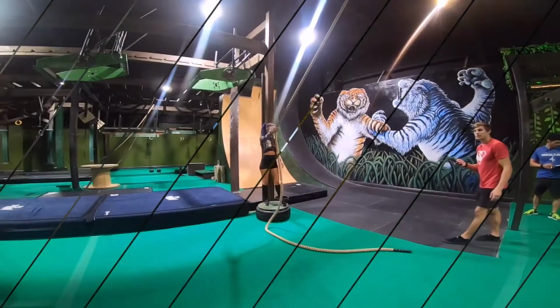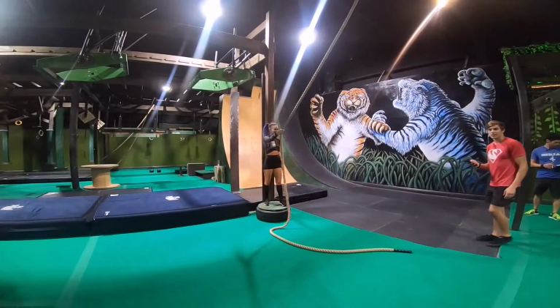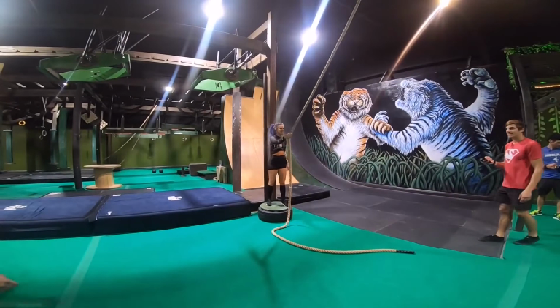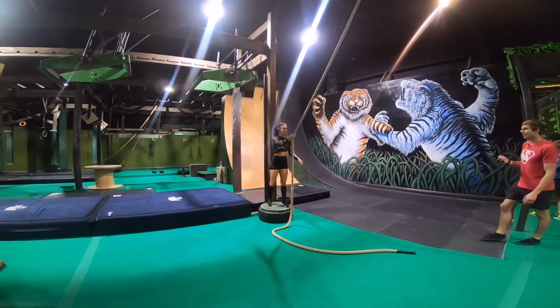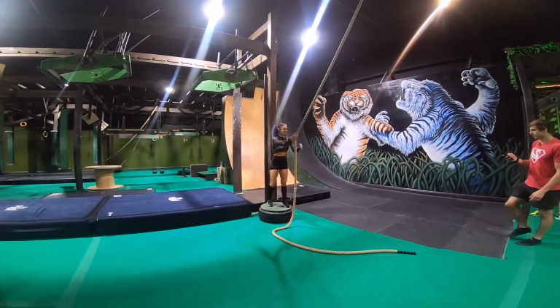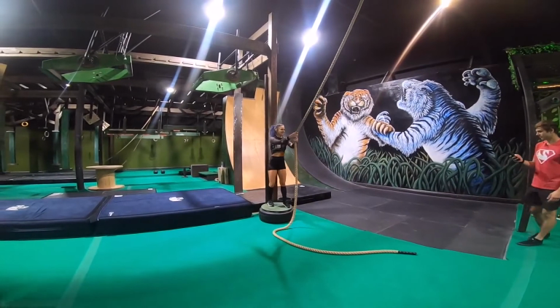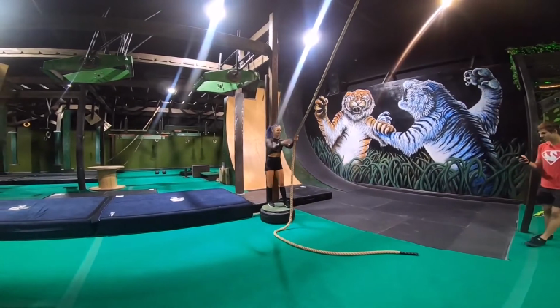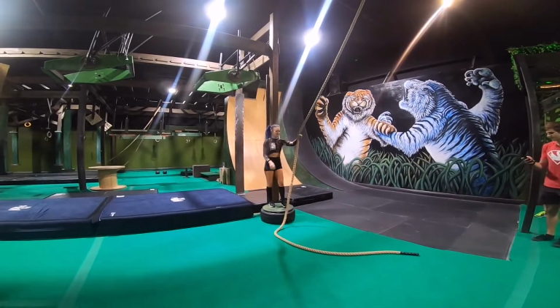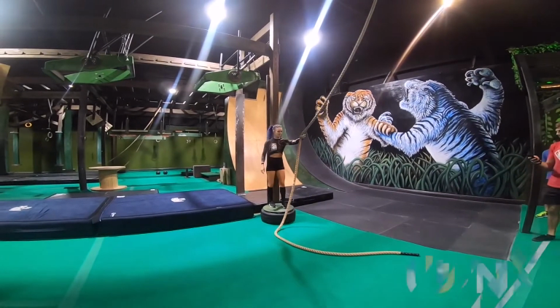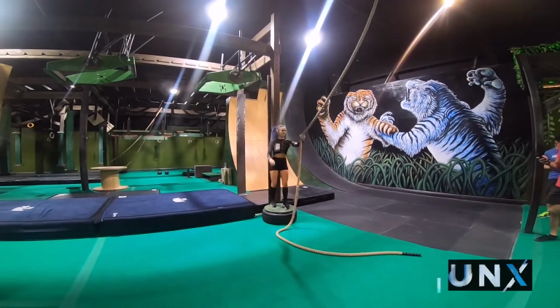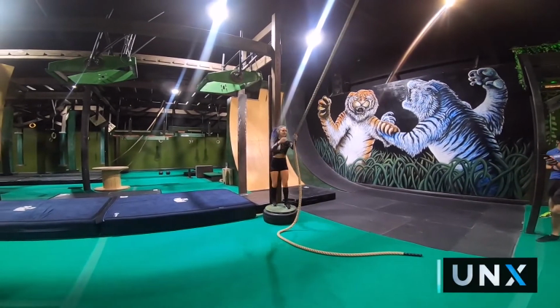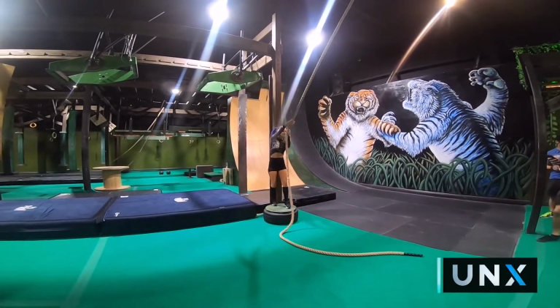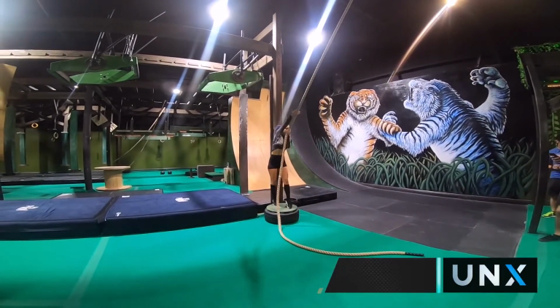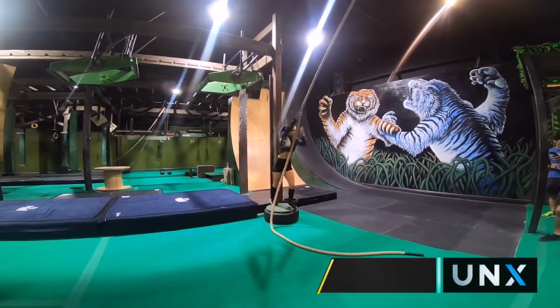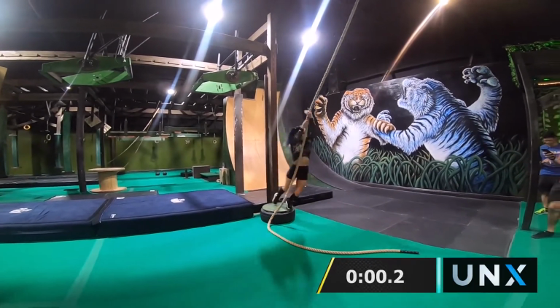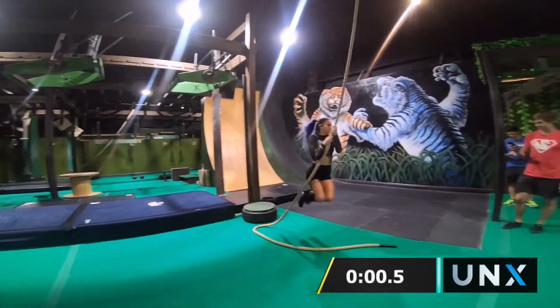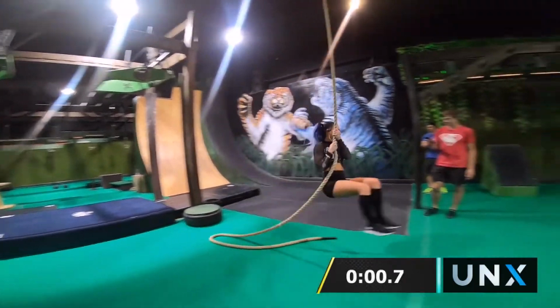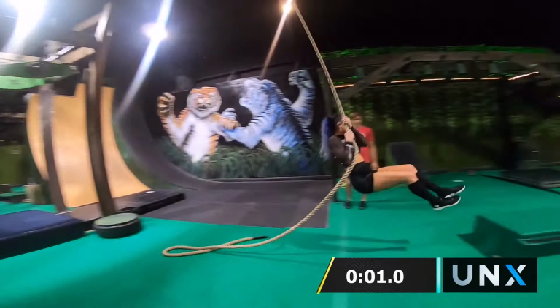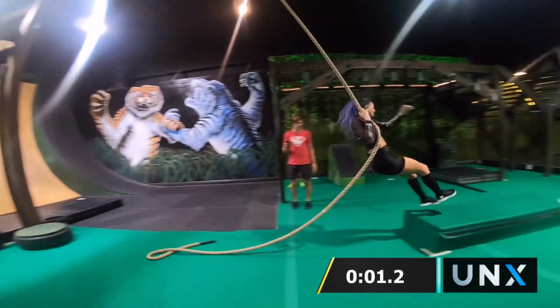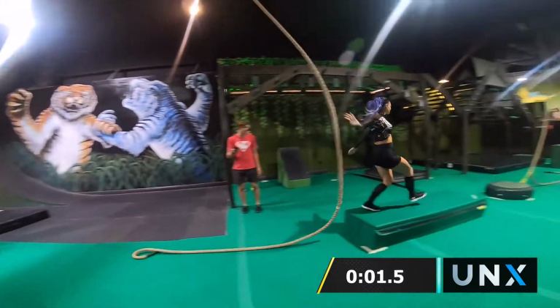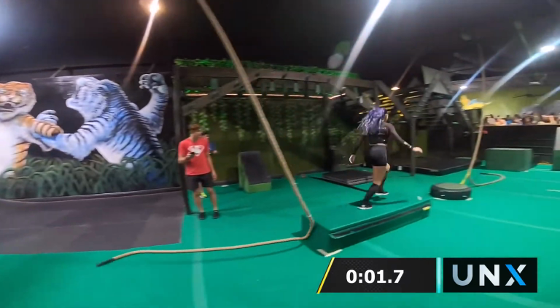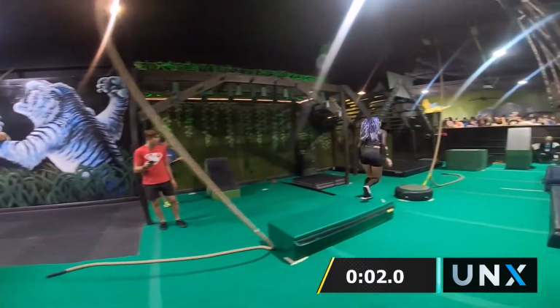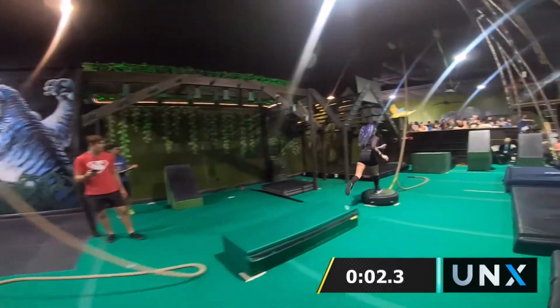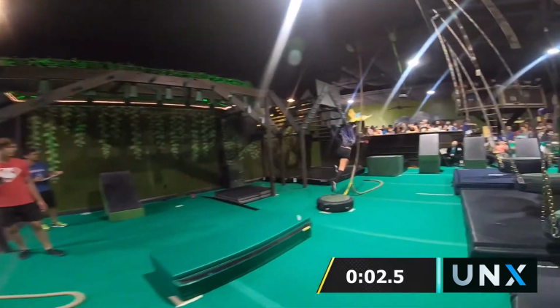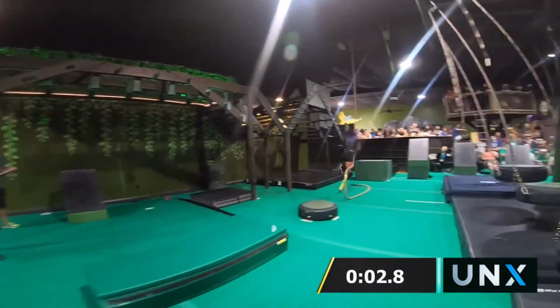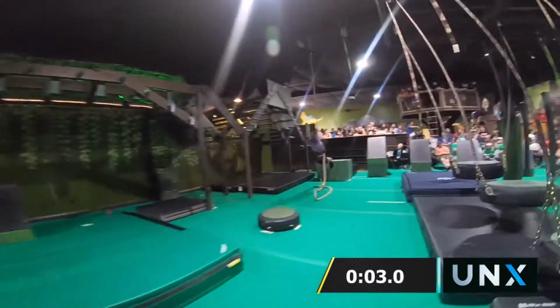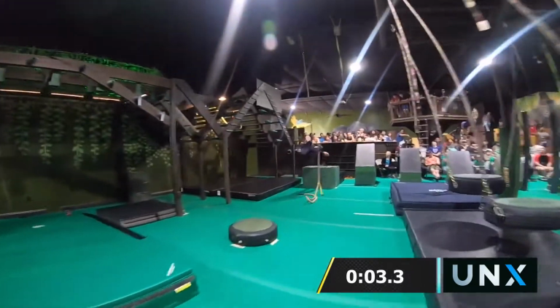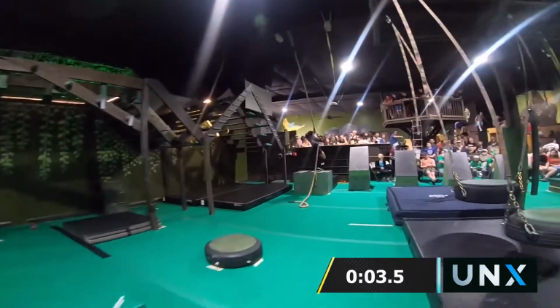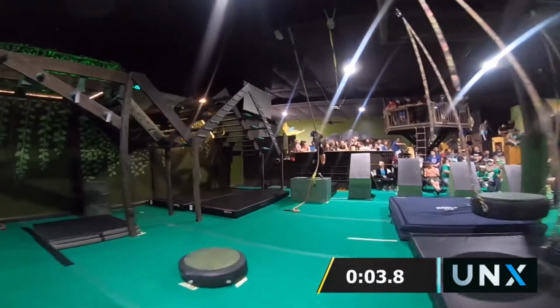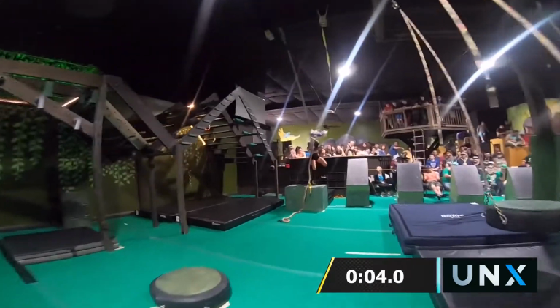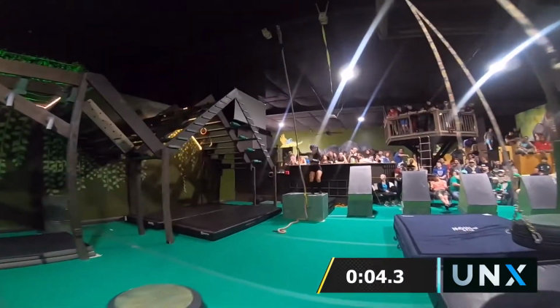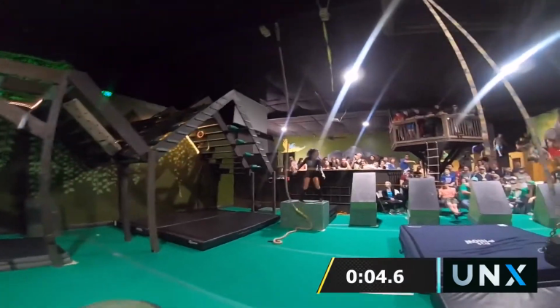Charity, no stranger to competing under the bright lights. Been on American Ninja Warrior a bunch of times, and we'll see how she does on this course.